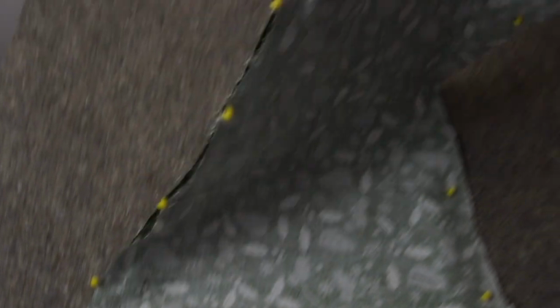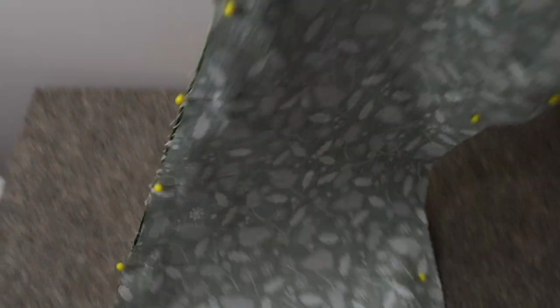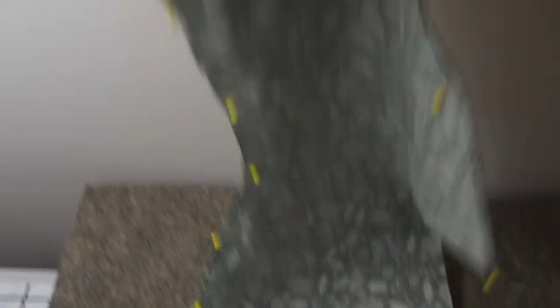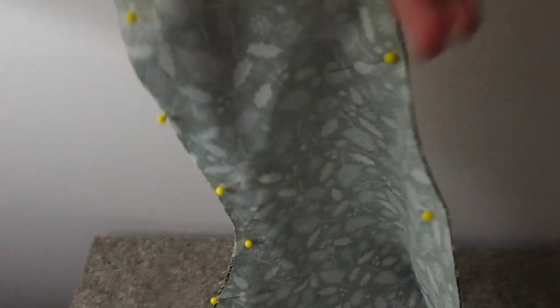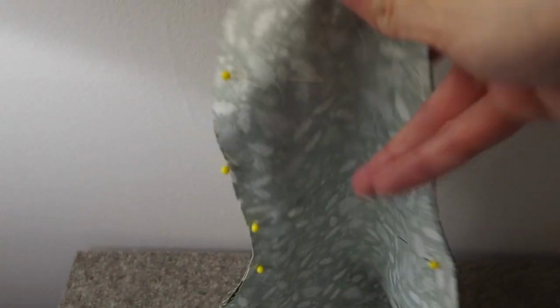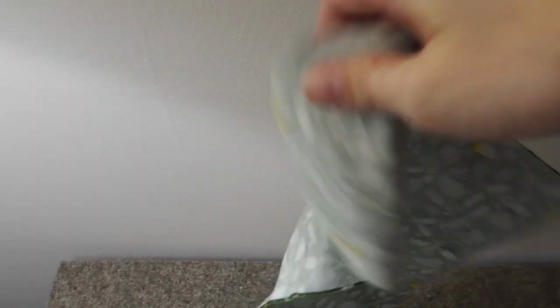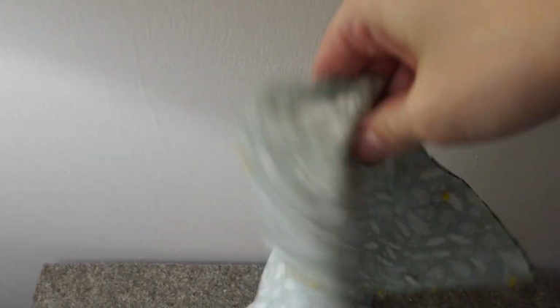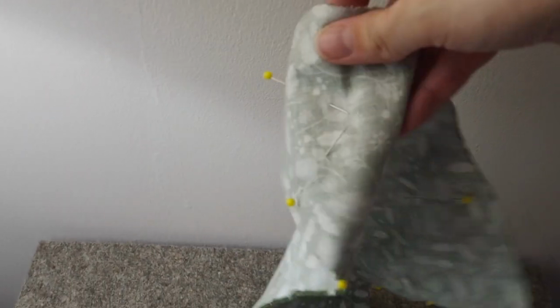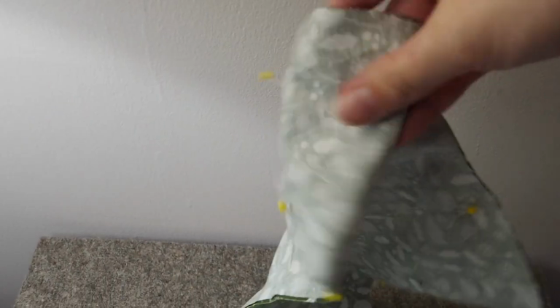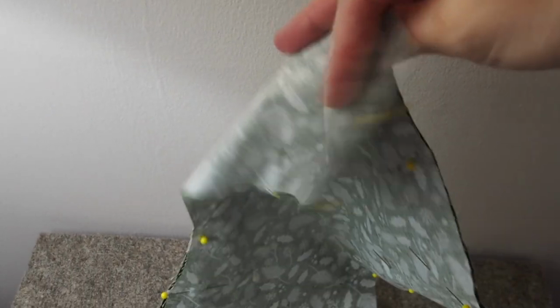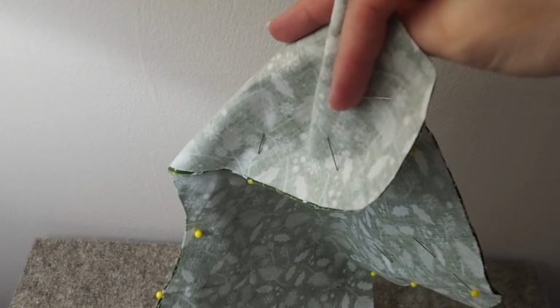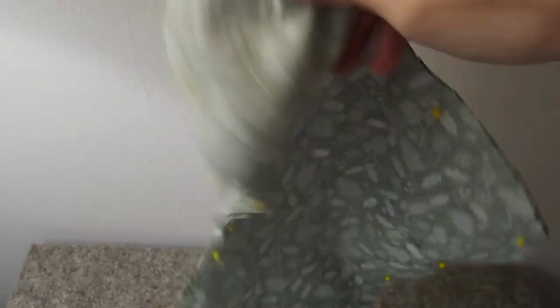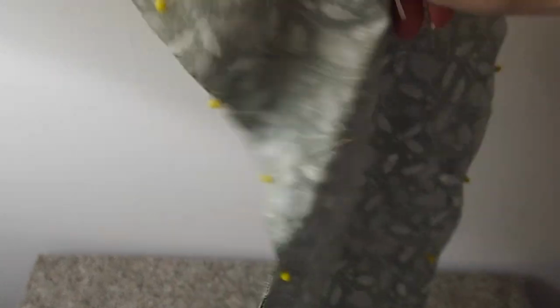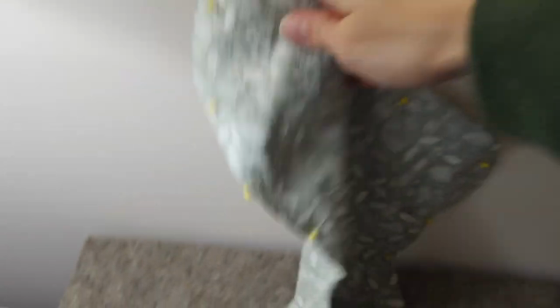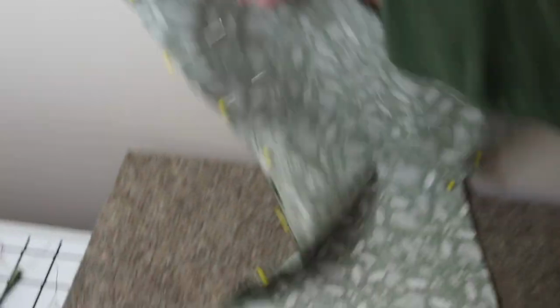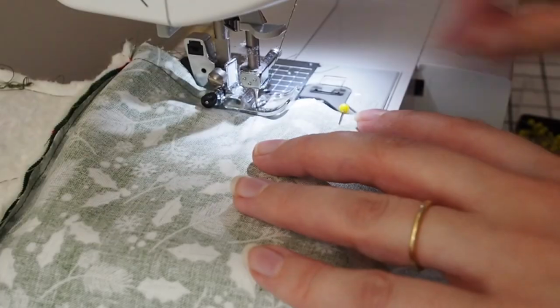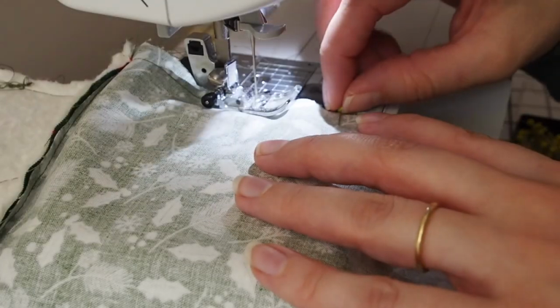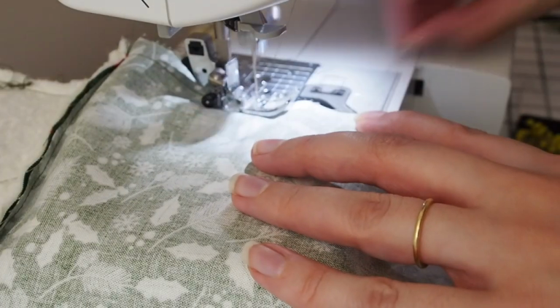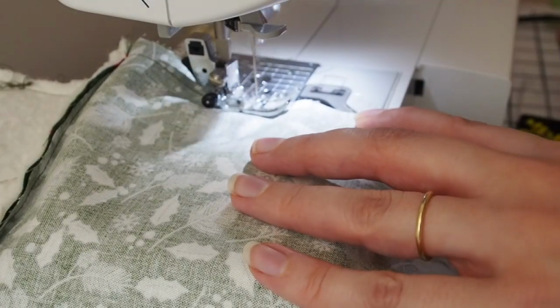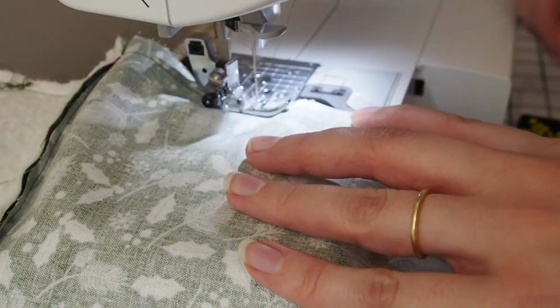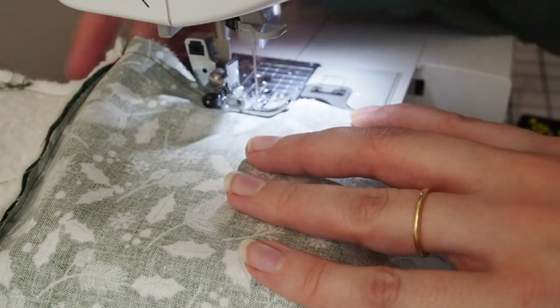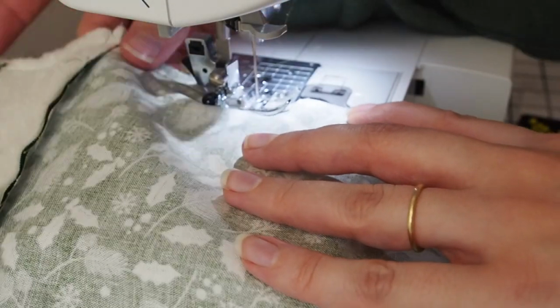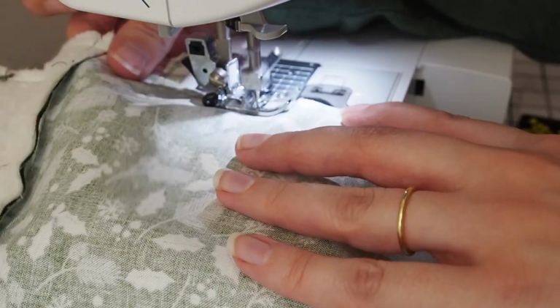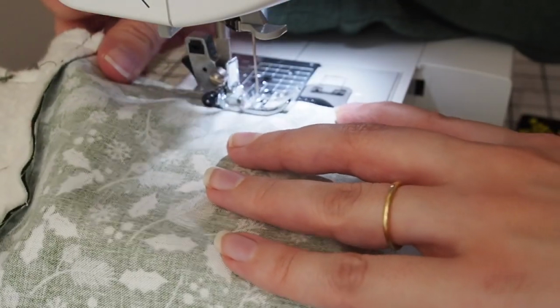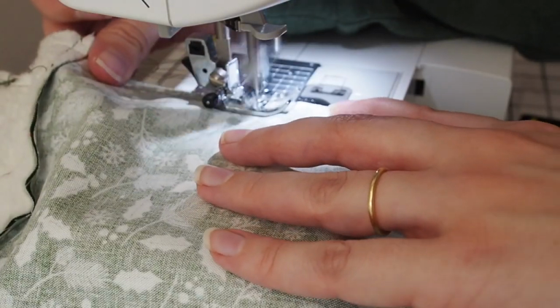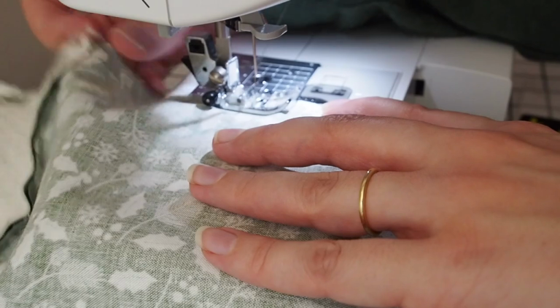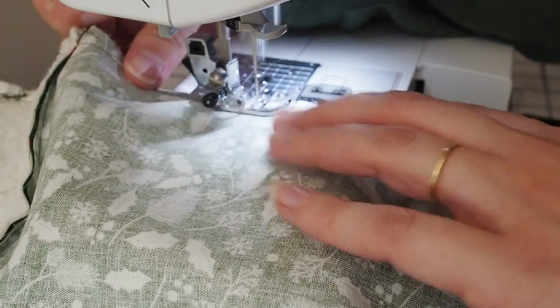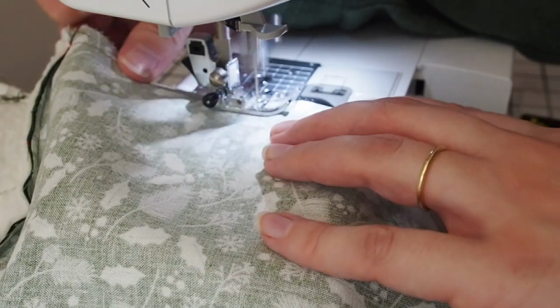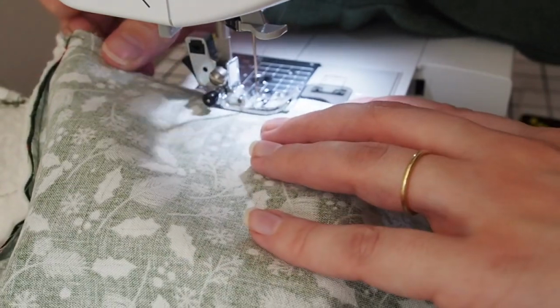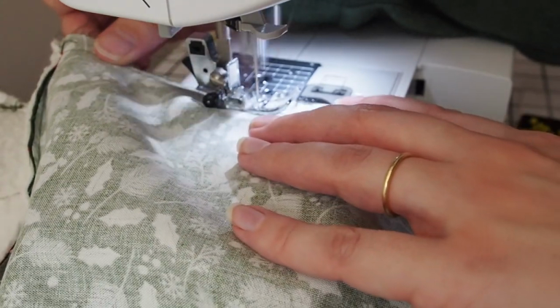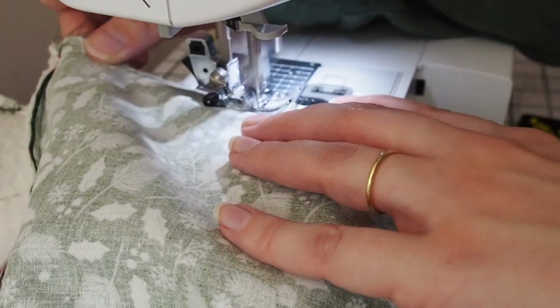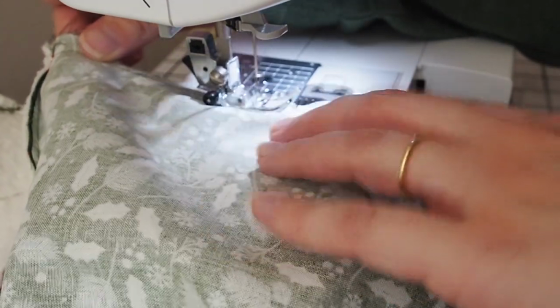I did not like this method. It was really hard to place the little loop in a good spot and it was much harder to get it all in the right way at the end. I struggled with that a little bit.